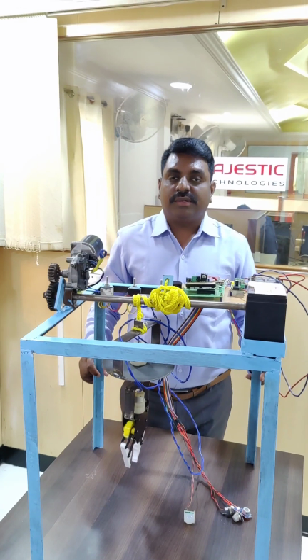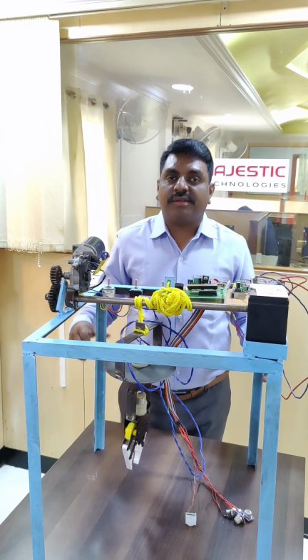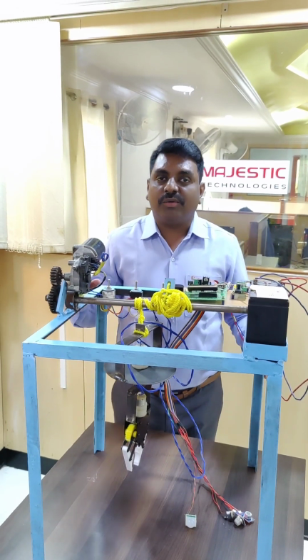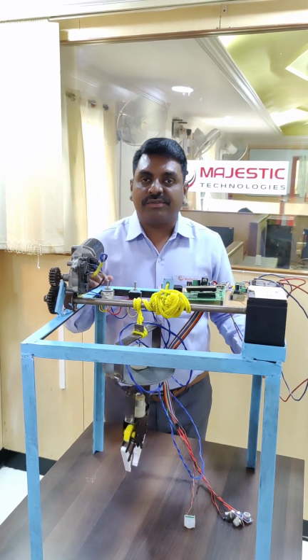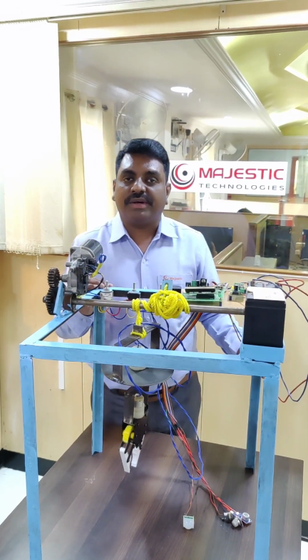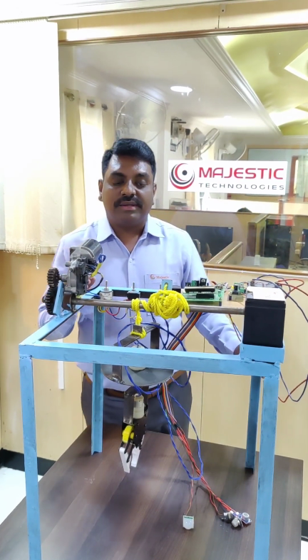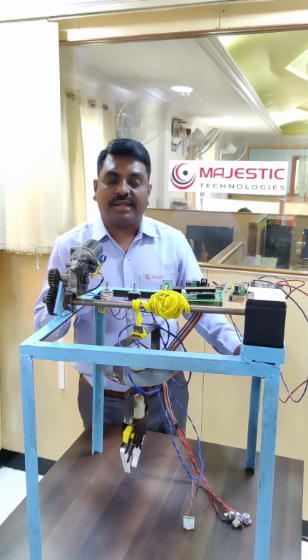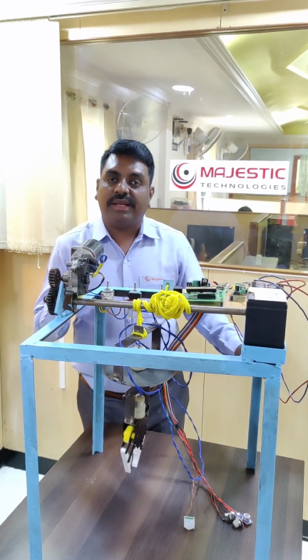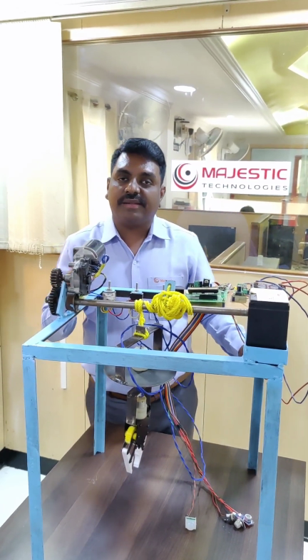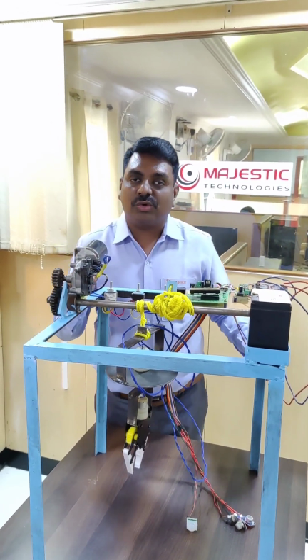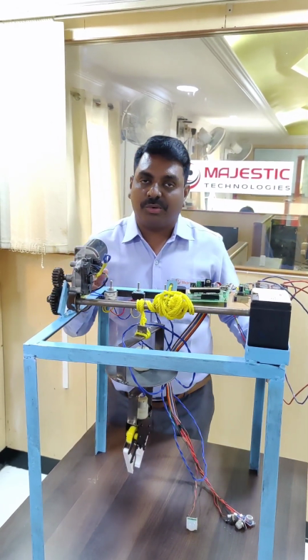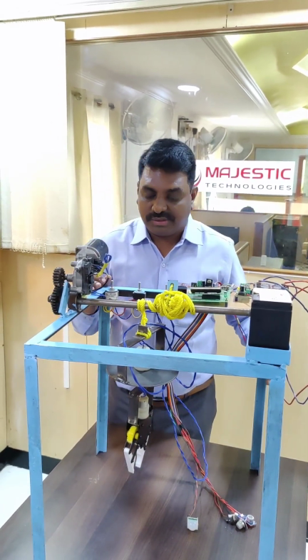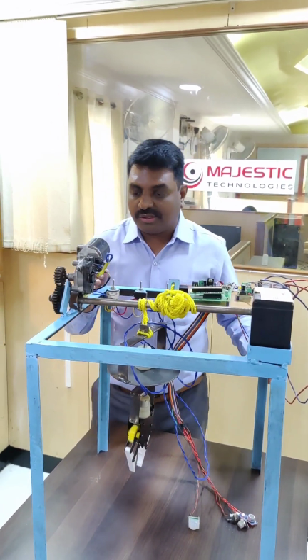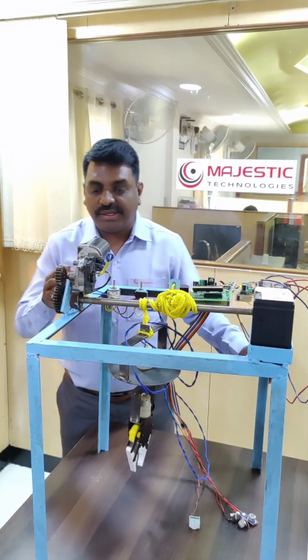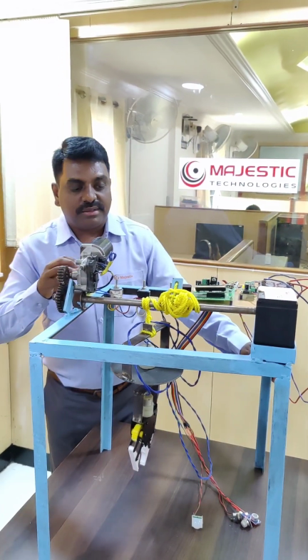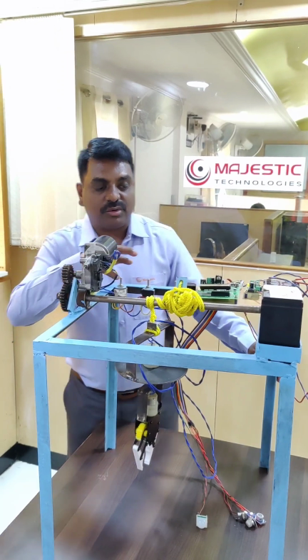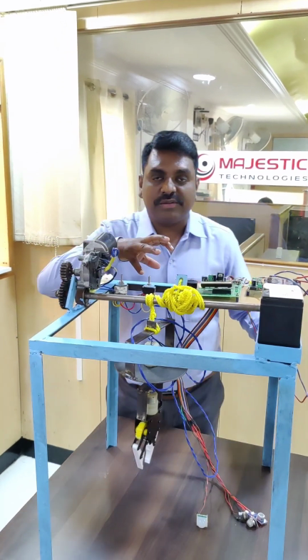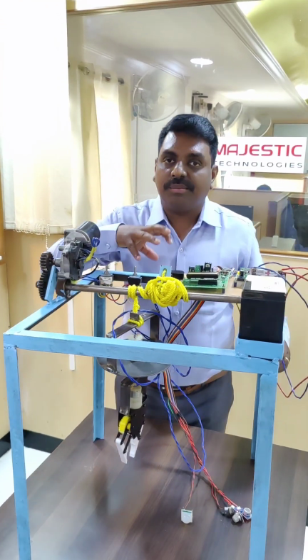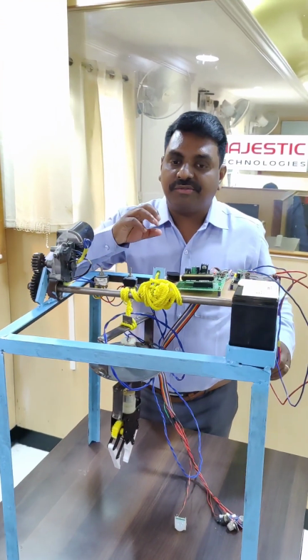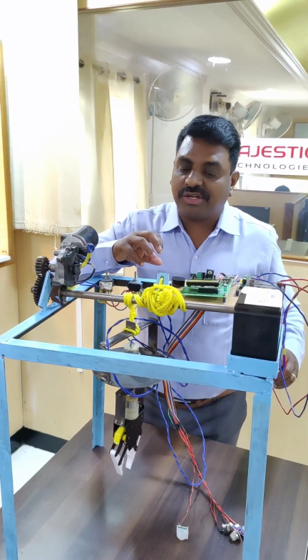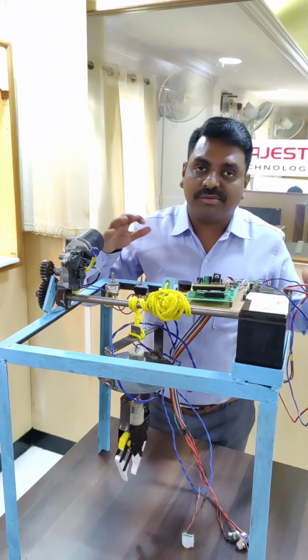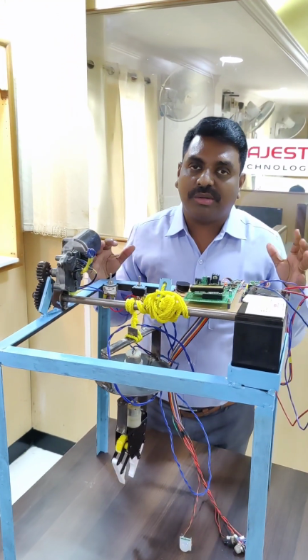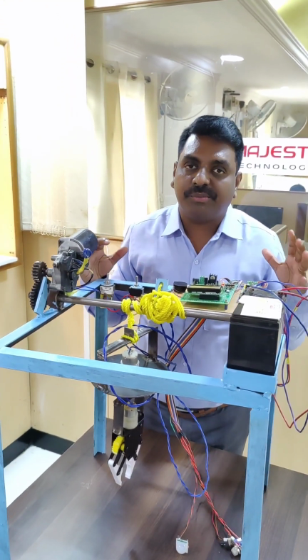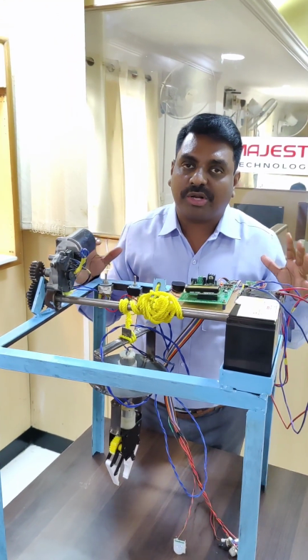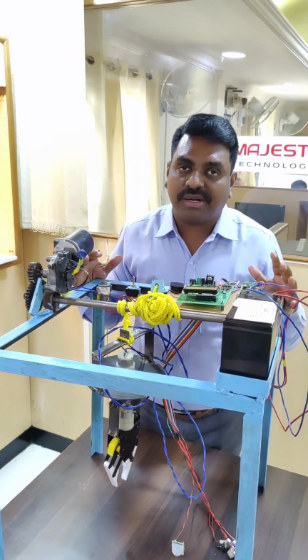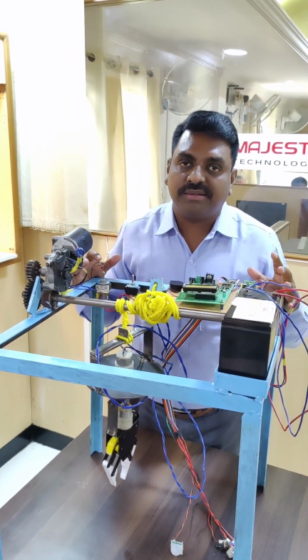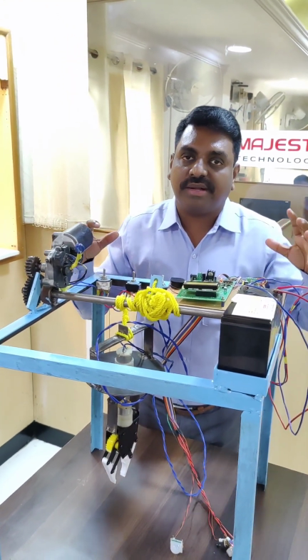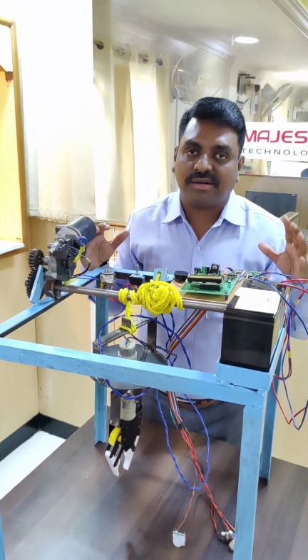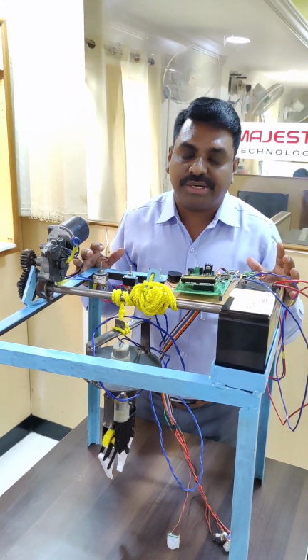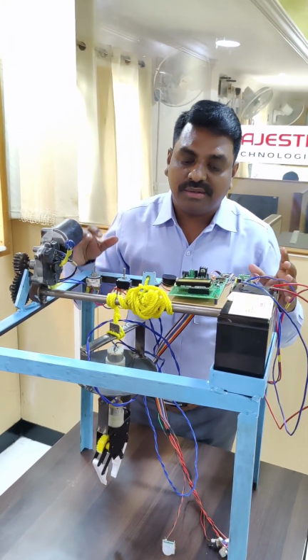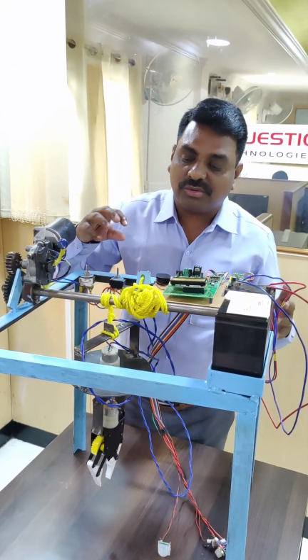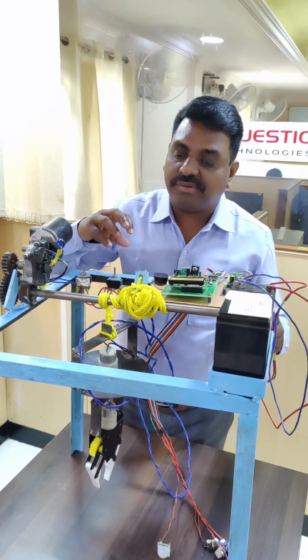This is our new invention: a child rescue robot. This robot is completely functional. It is only a mini prototype model; this is not the exact component, so here we are explaining the demonstration.